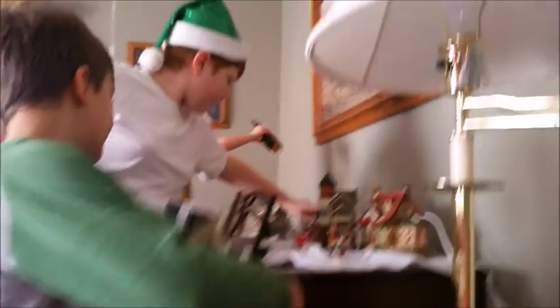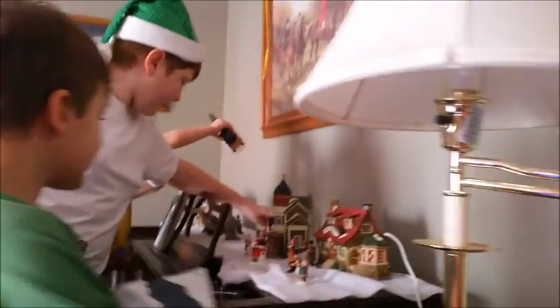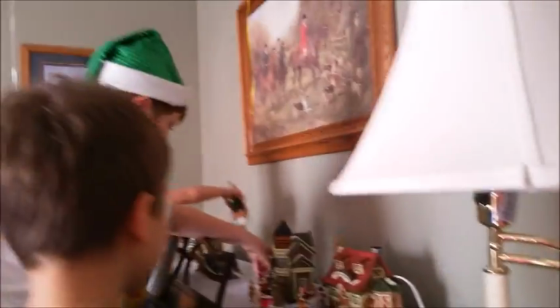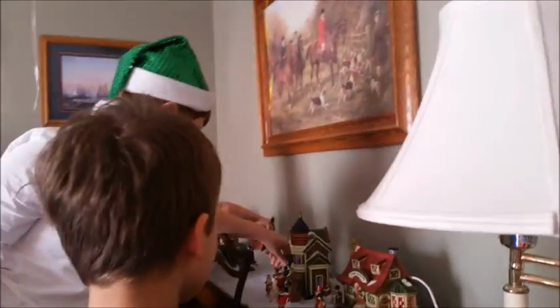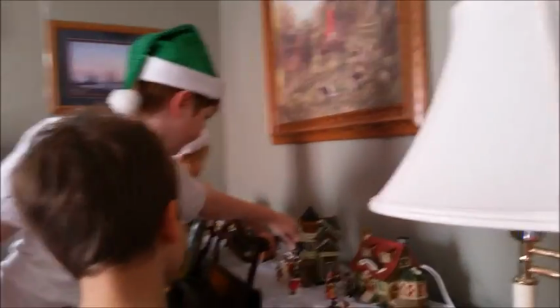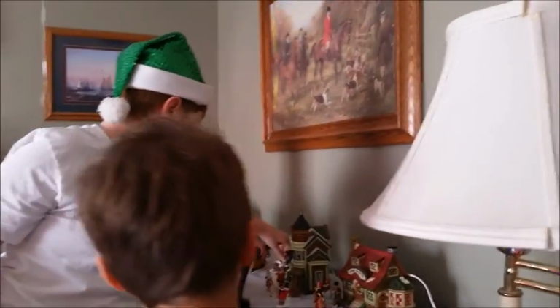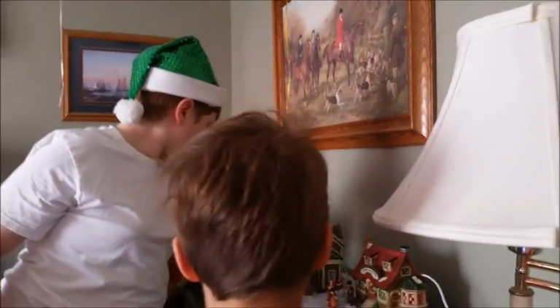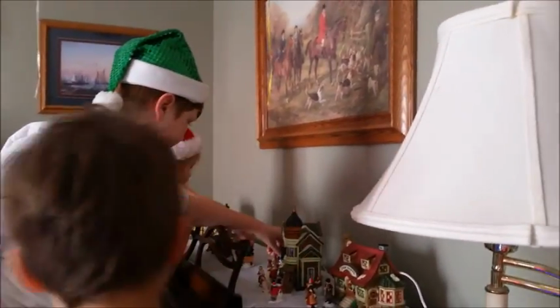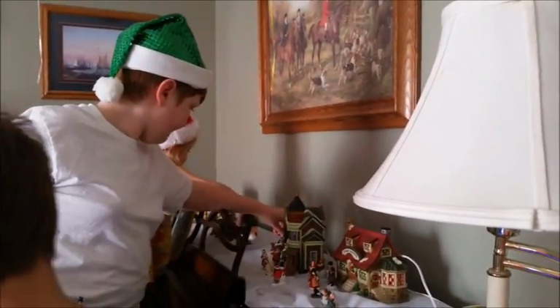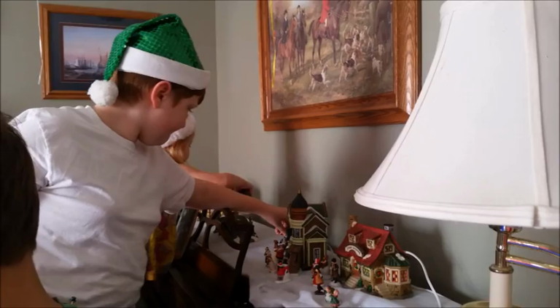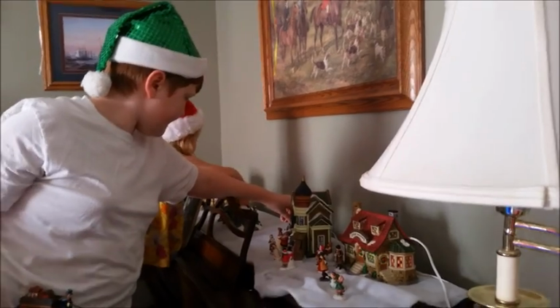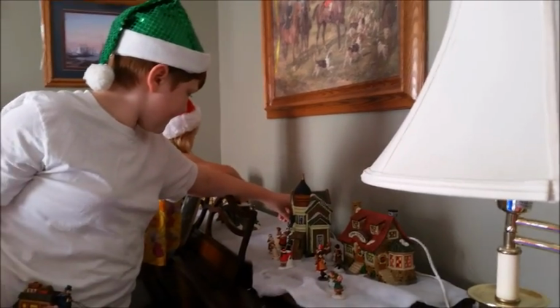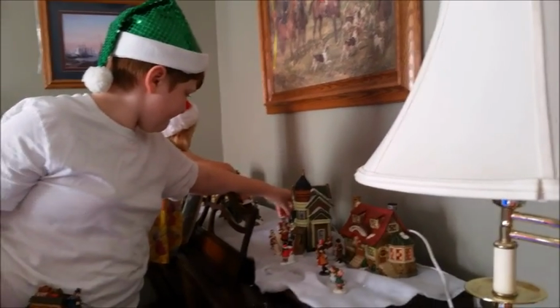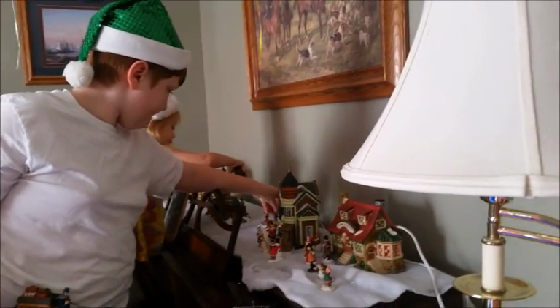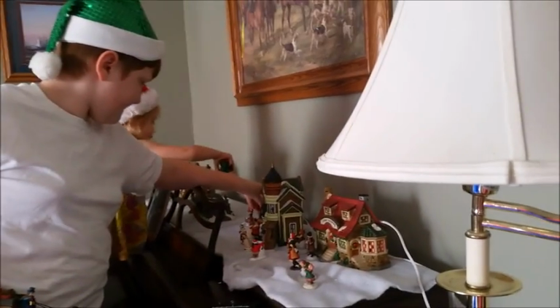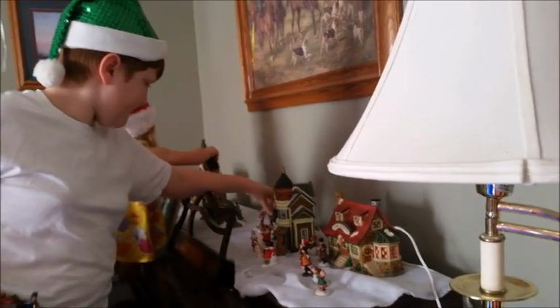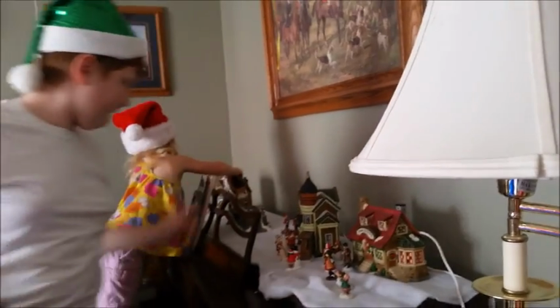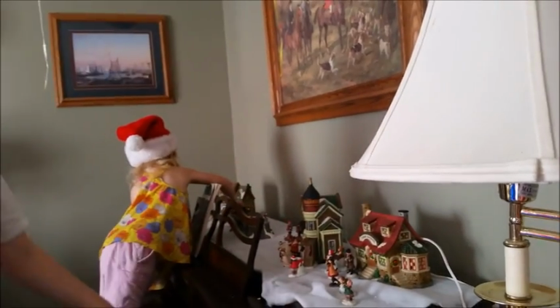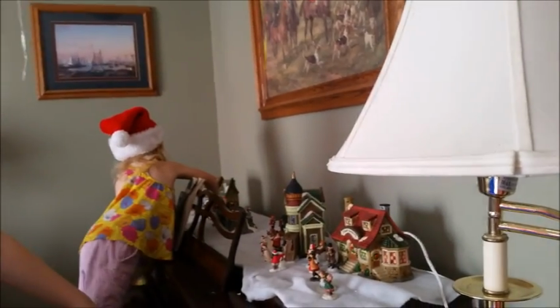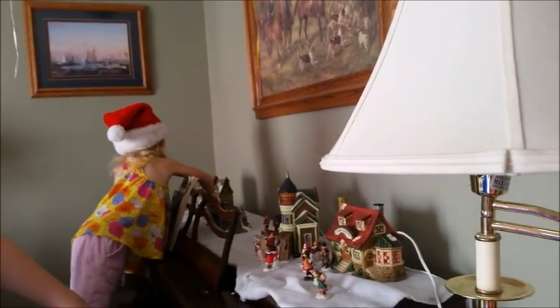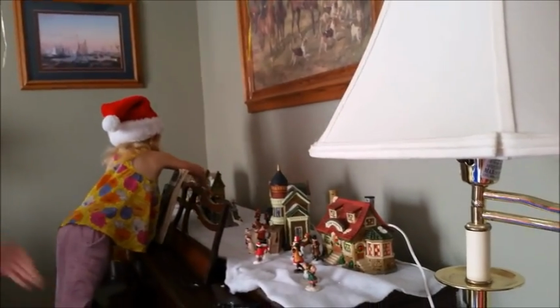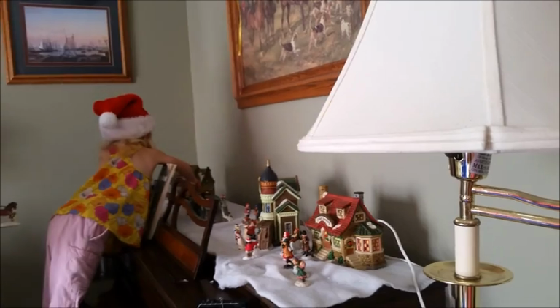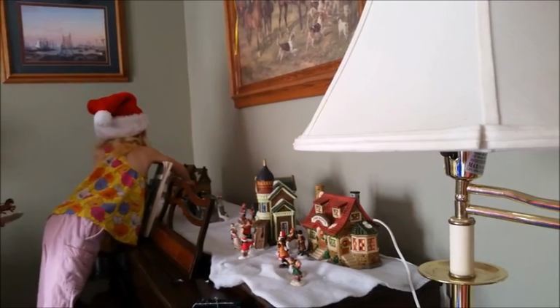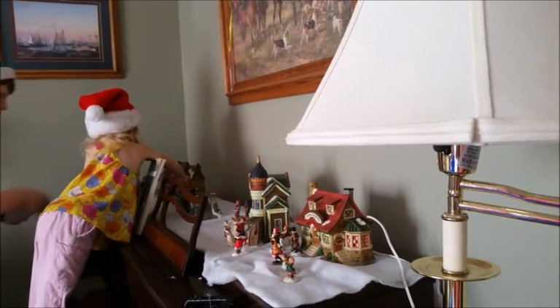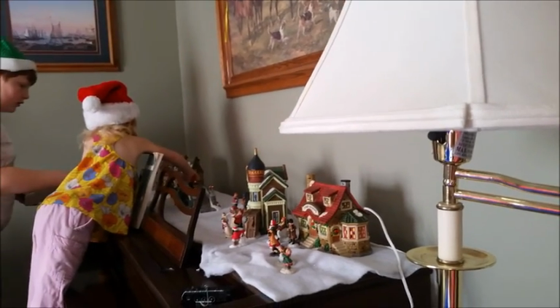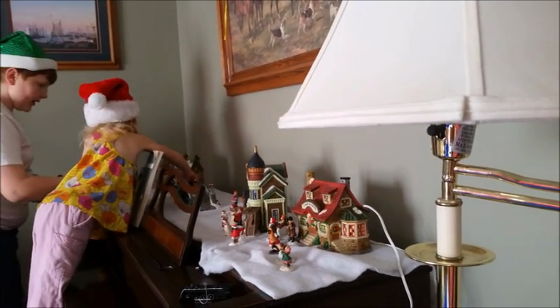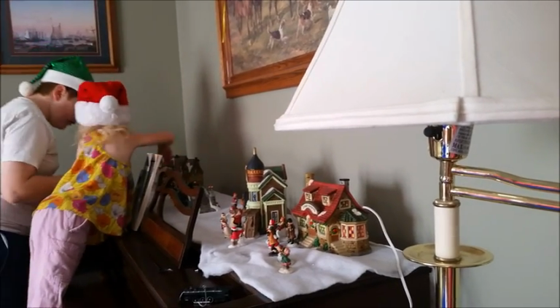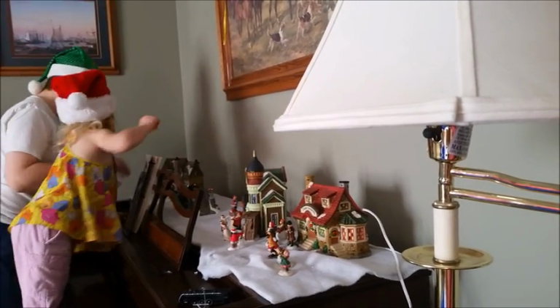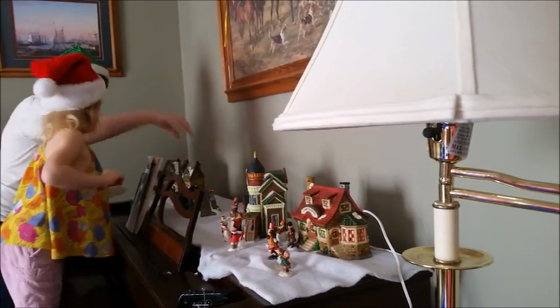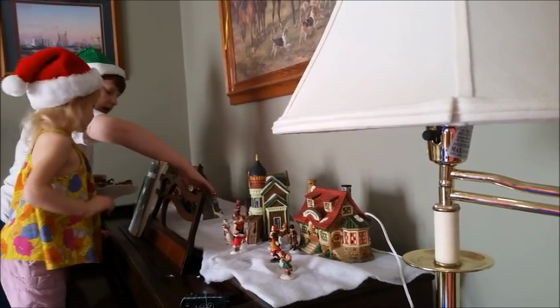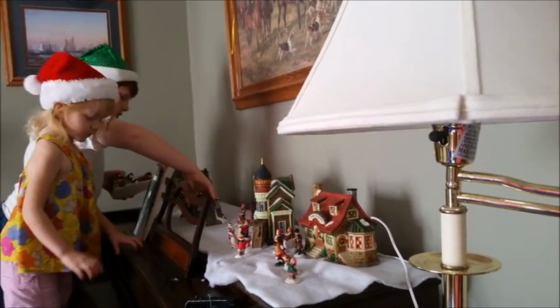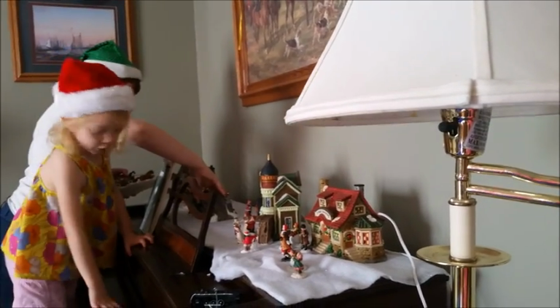This used to be Big Sister Juliet's job and it has now been passed on to Jack with helpers. And we are starting to decorate for the Christmas holidays.